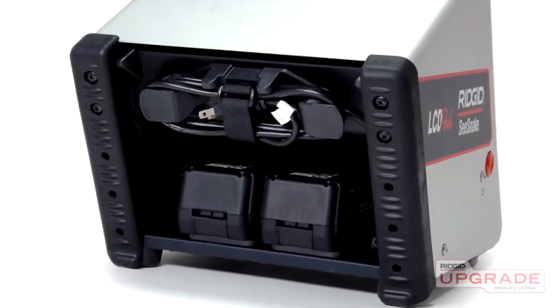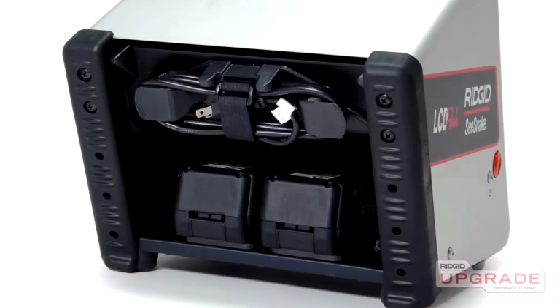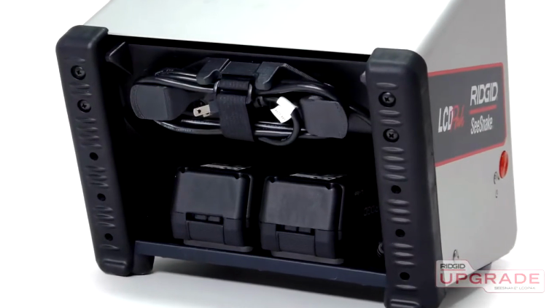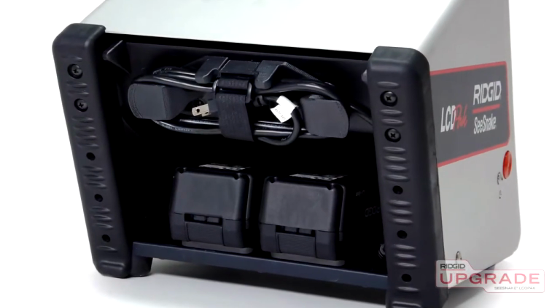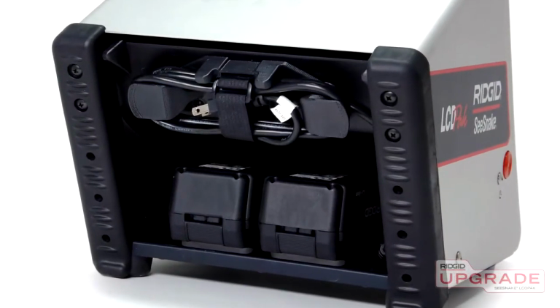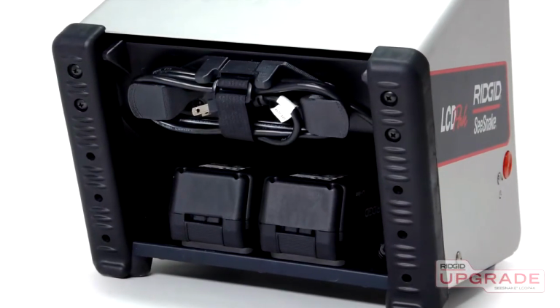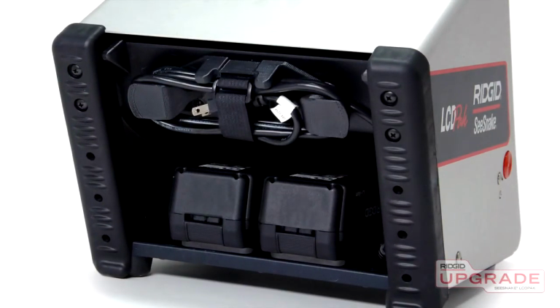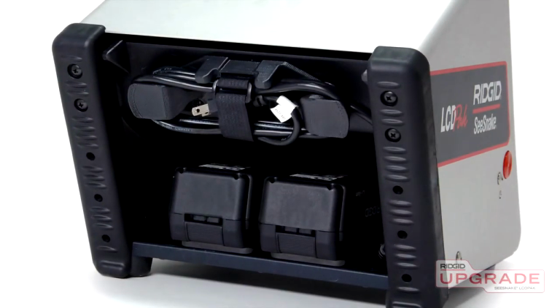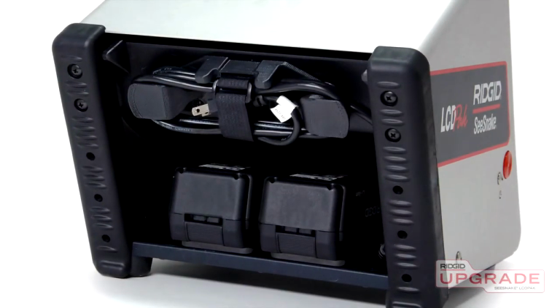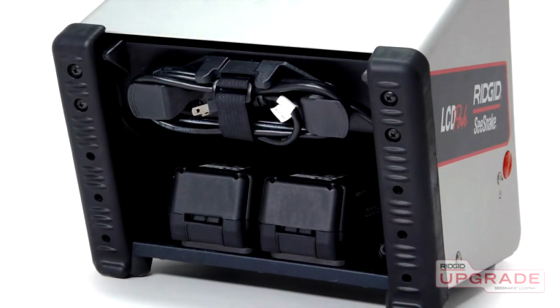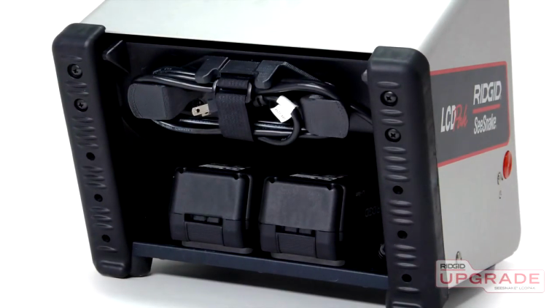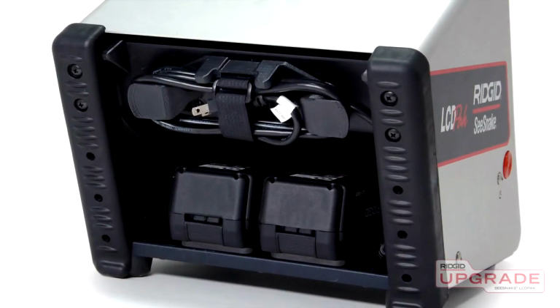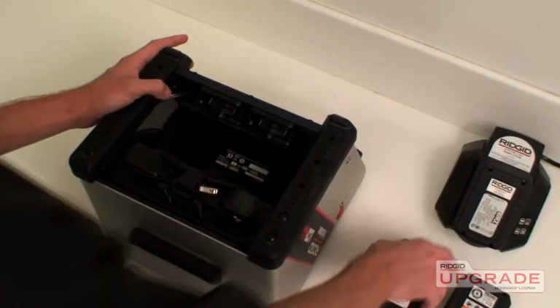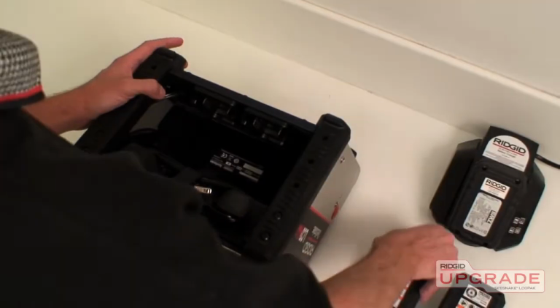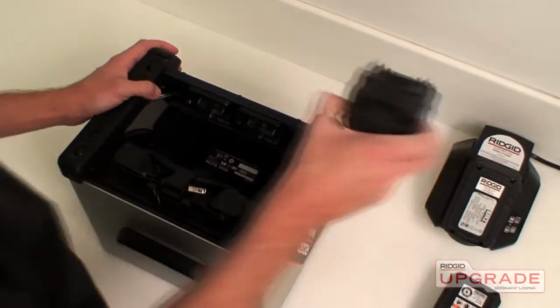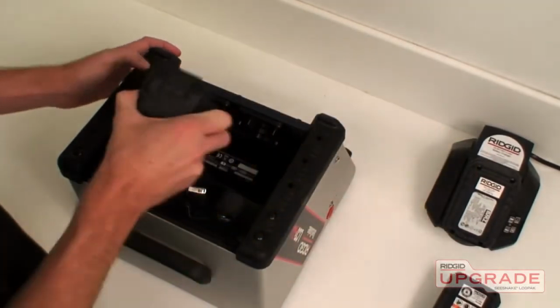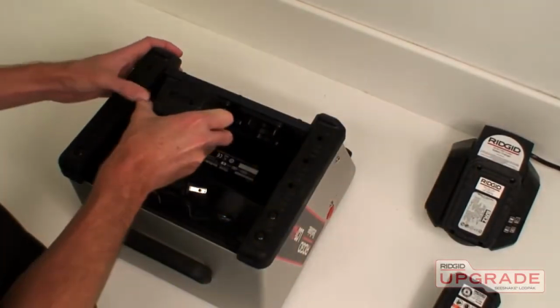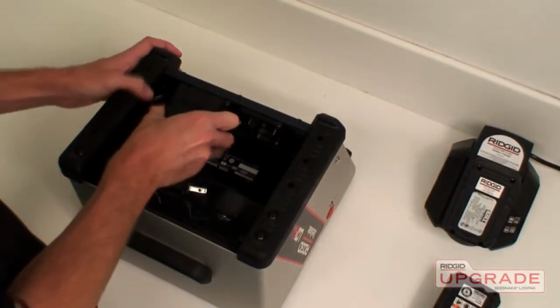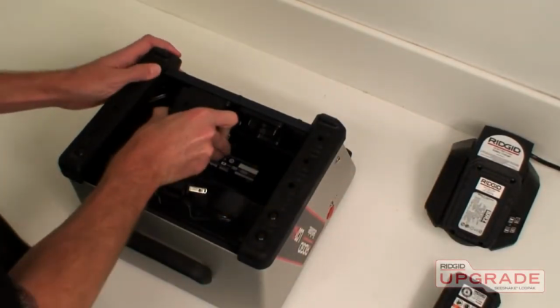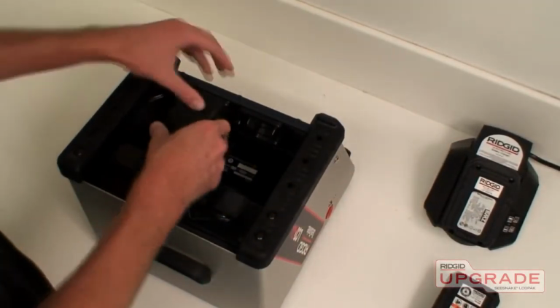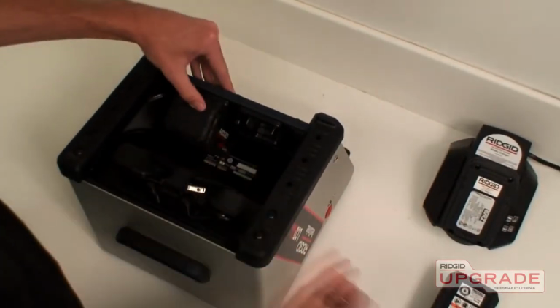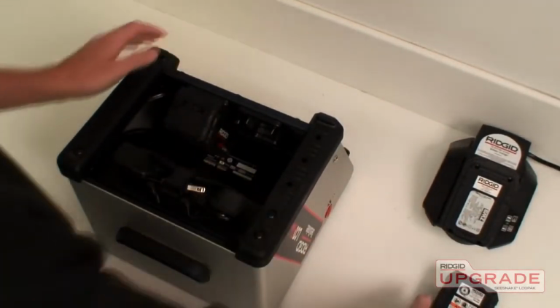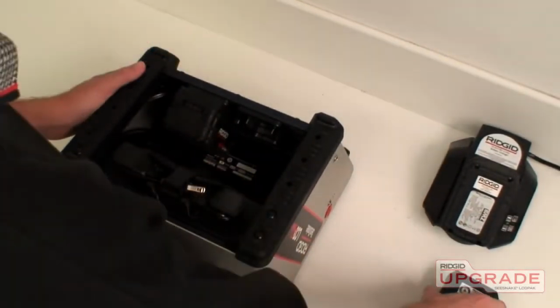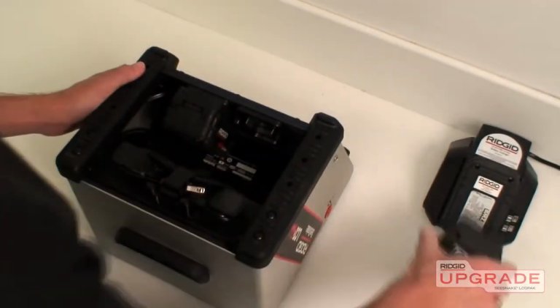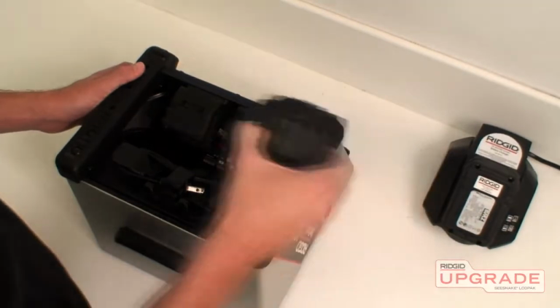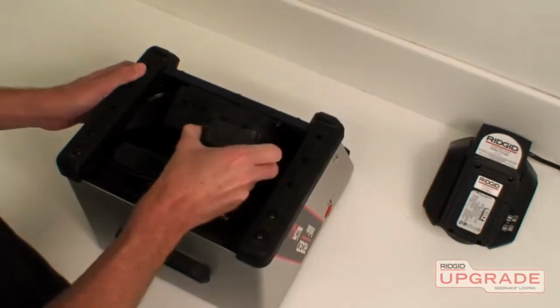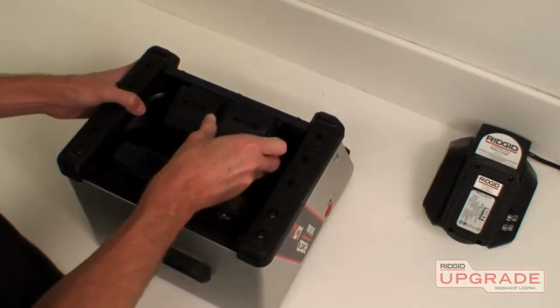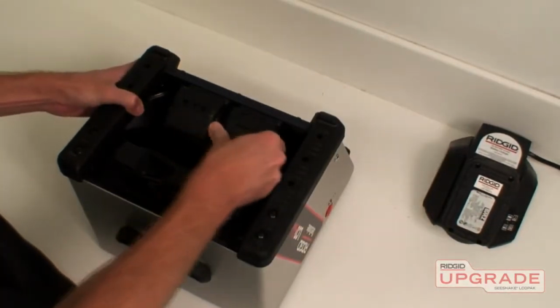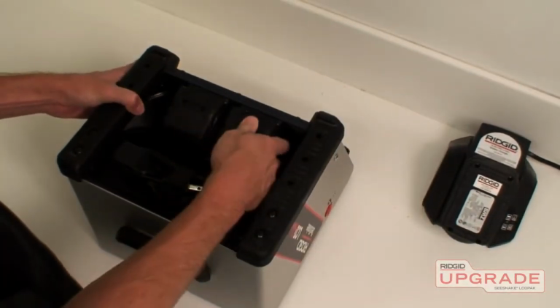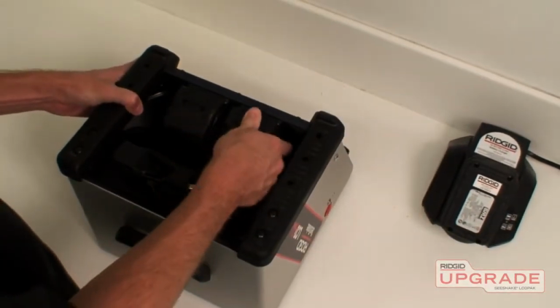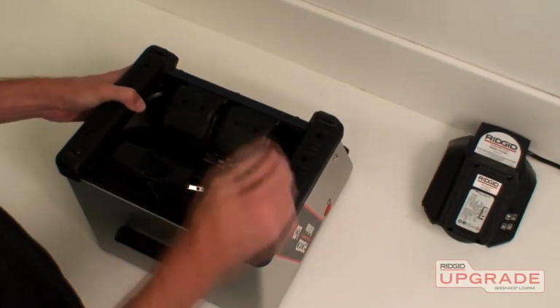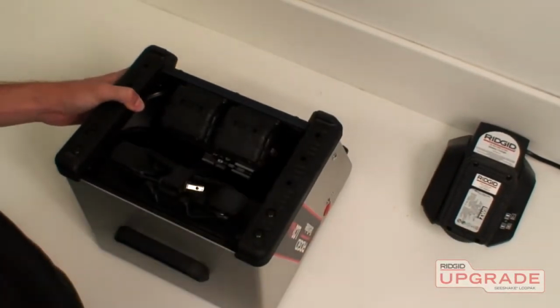The LCD pack can operate on either AC or battery power using one or two rigid 18 volt lithium-ion batteries. Two fully charged batteries will give you up to four and a half hours of operating time, and you can swap batteries without powering down the unit.